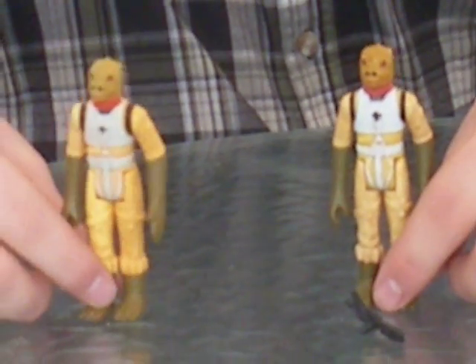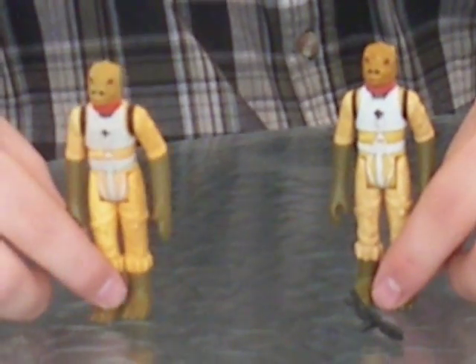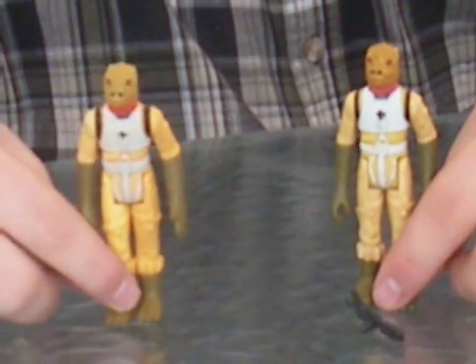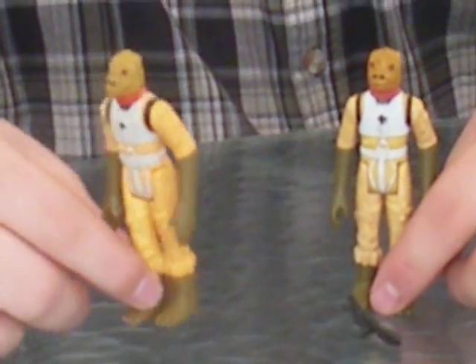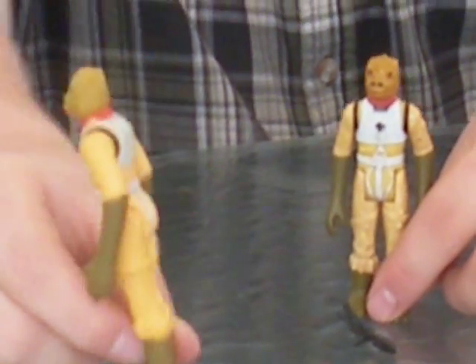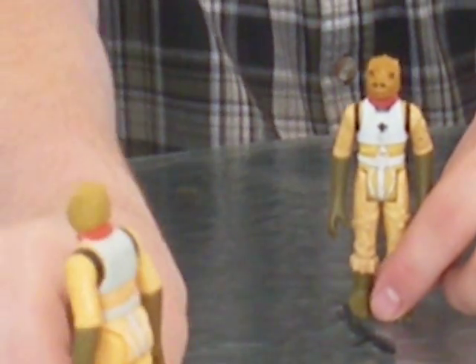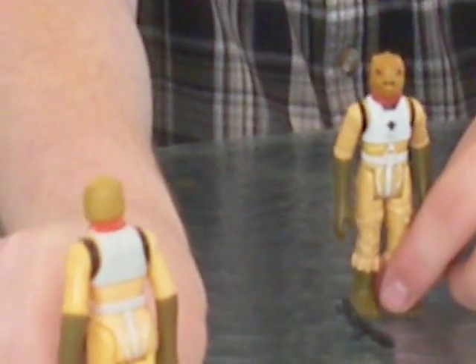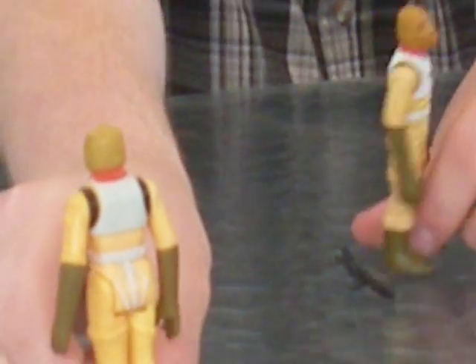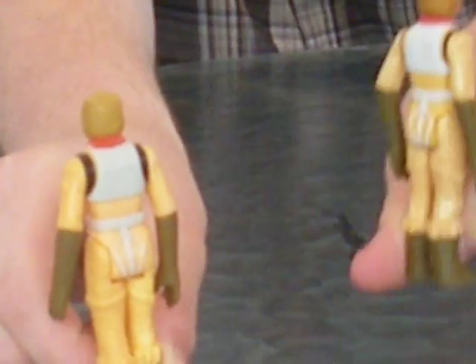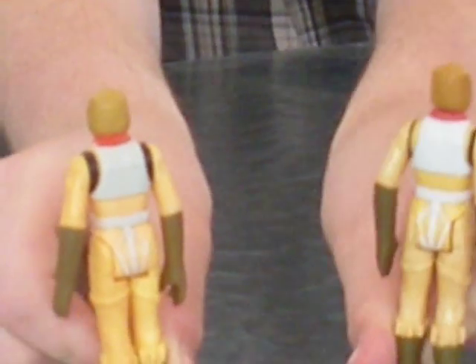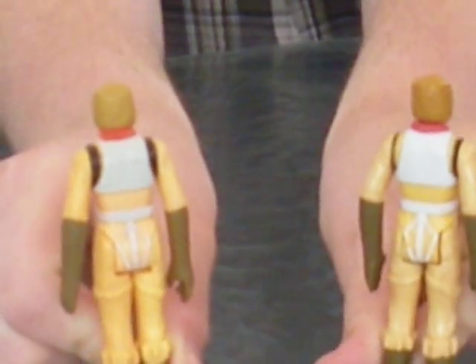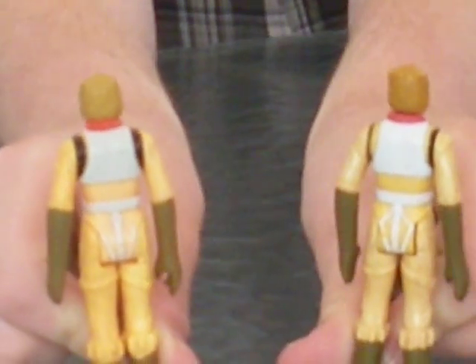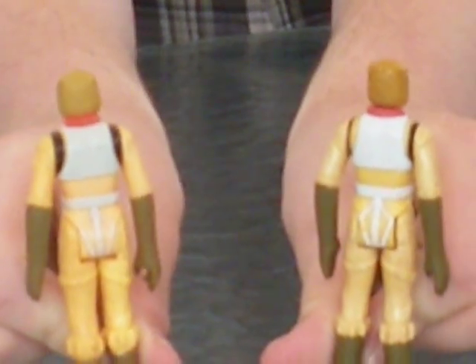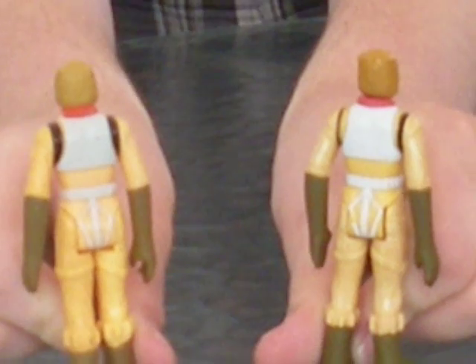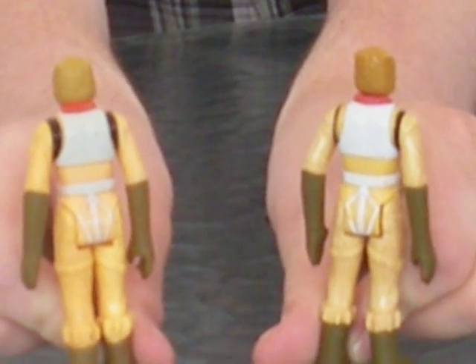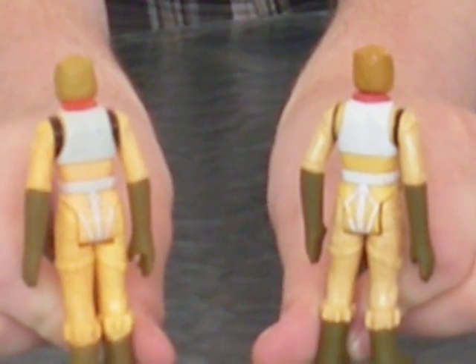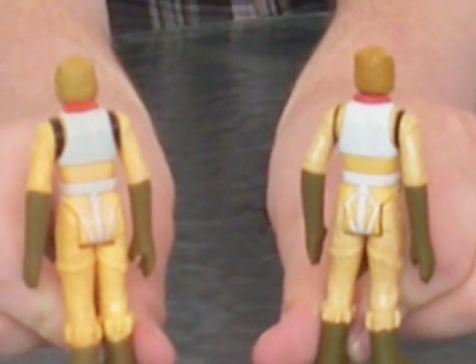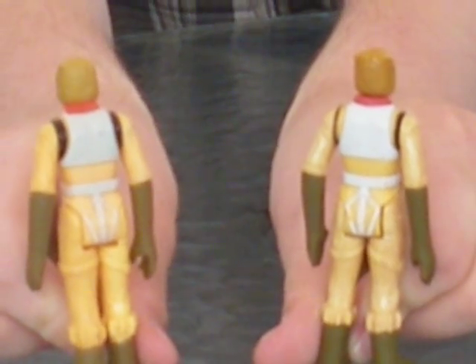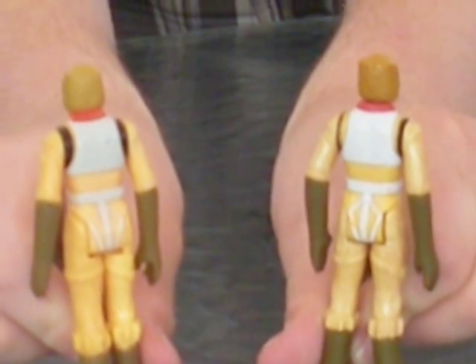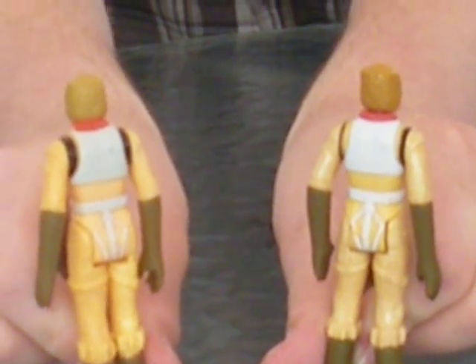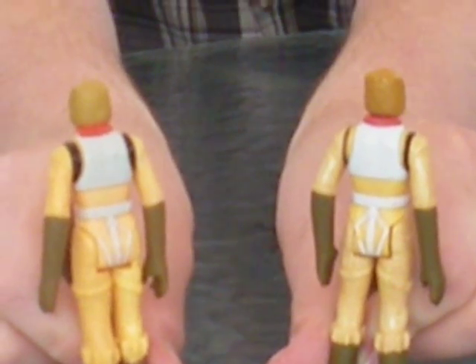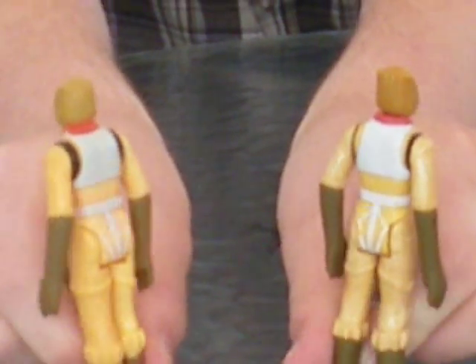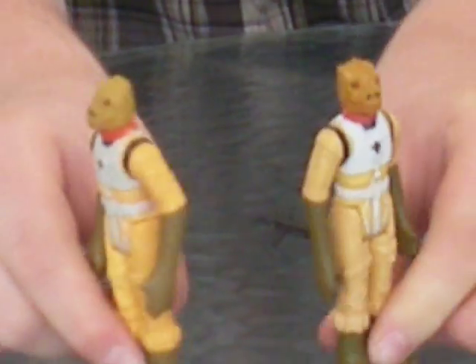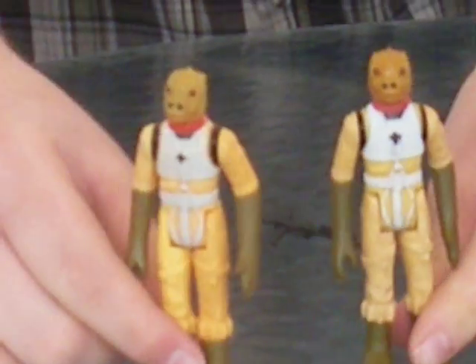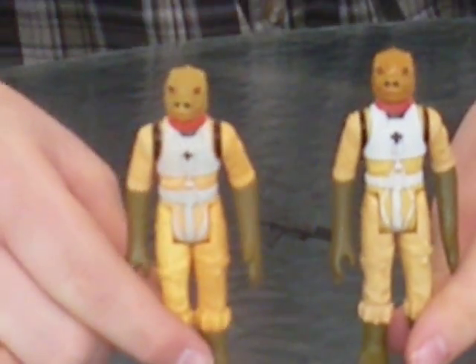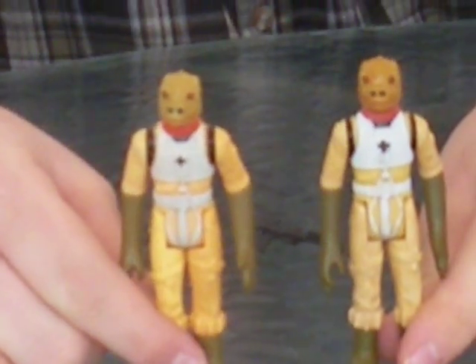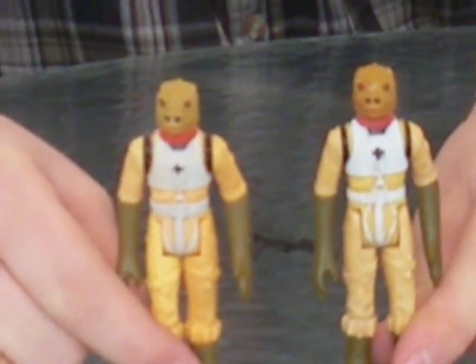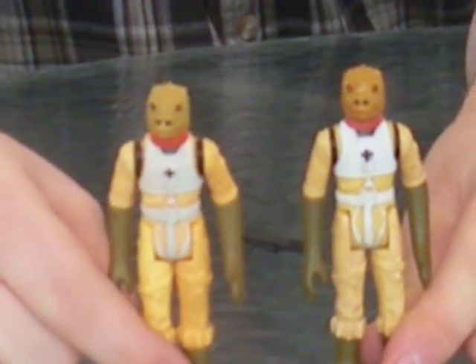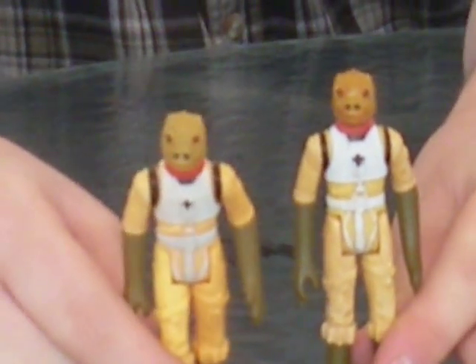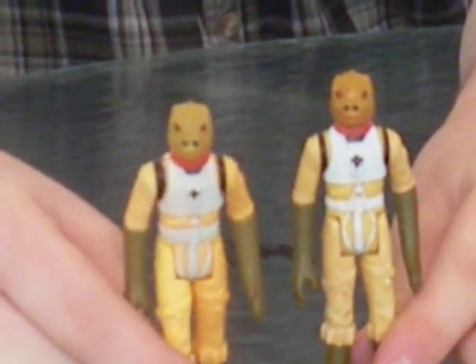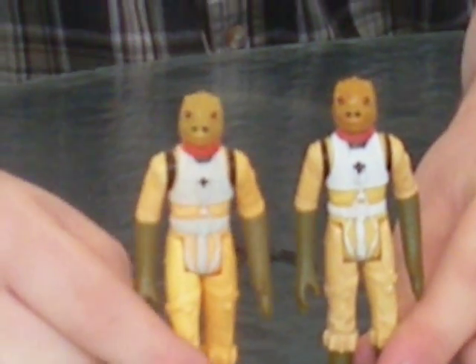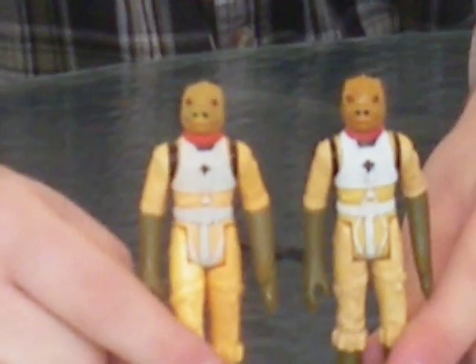And I'll just give you a look at the back of the figures, and just a closer look at the face maybe.